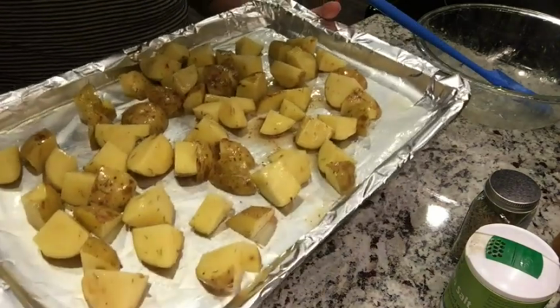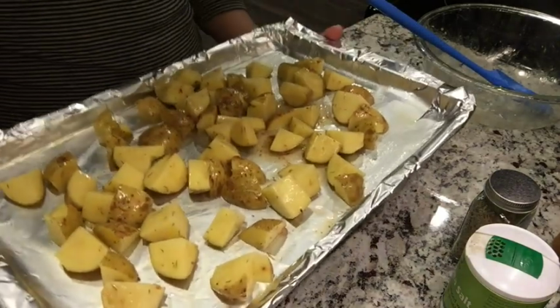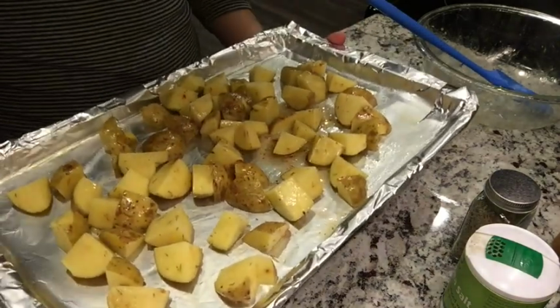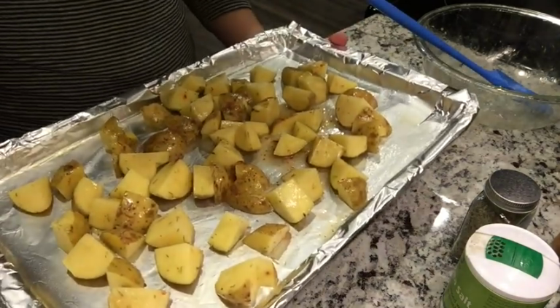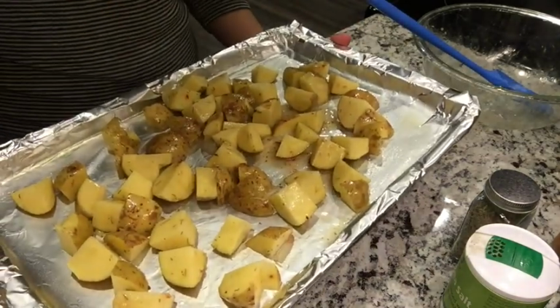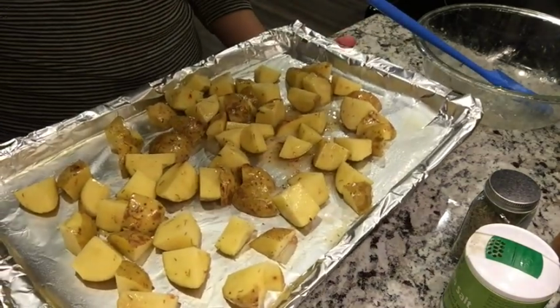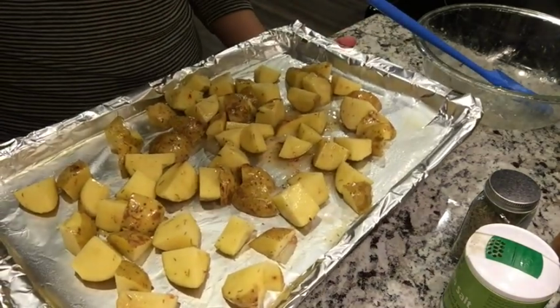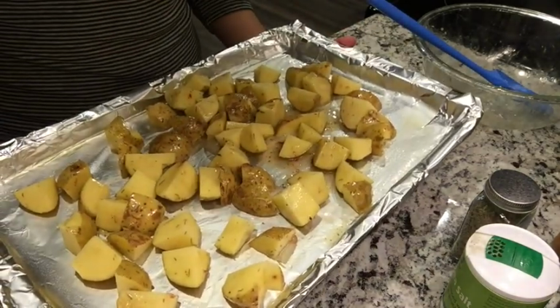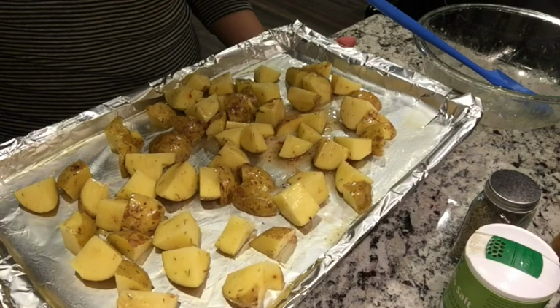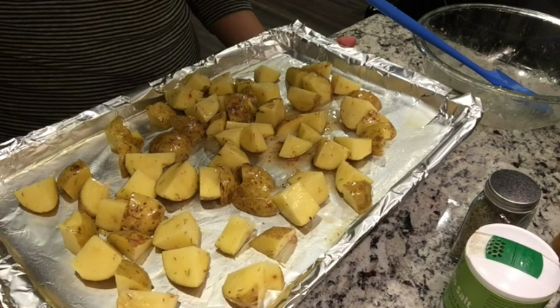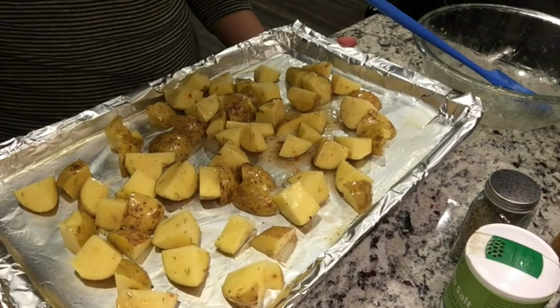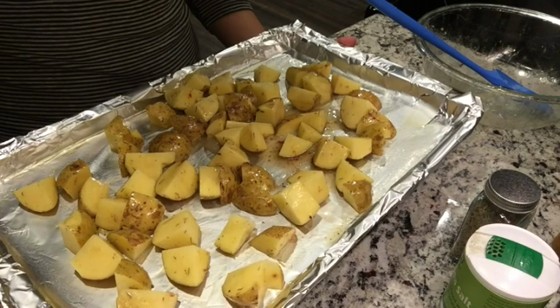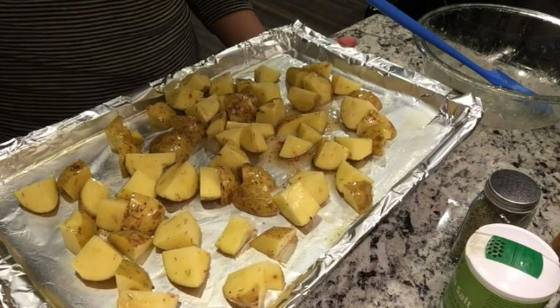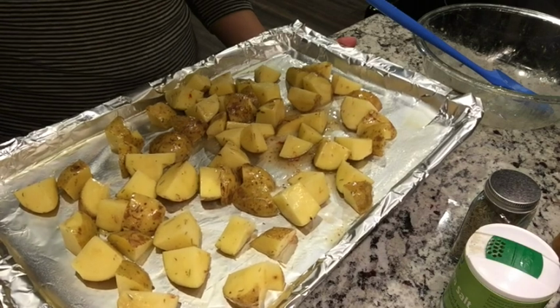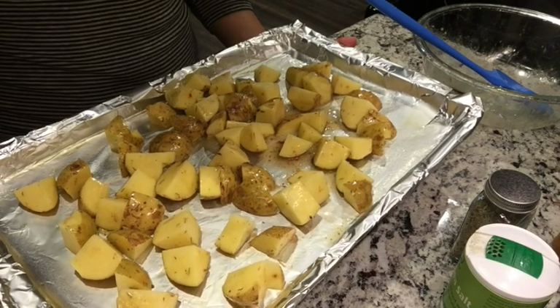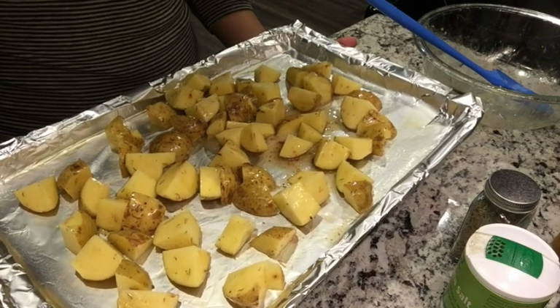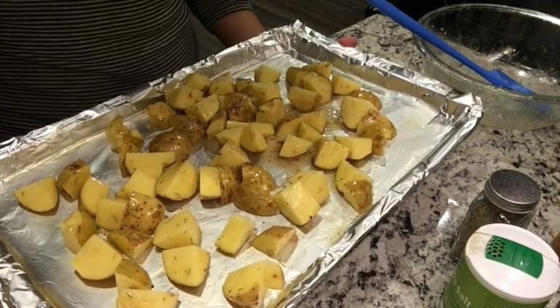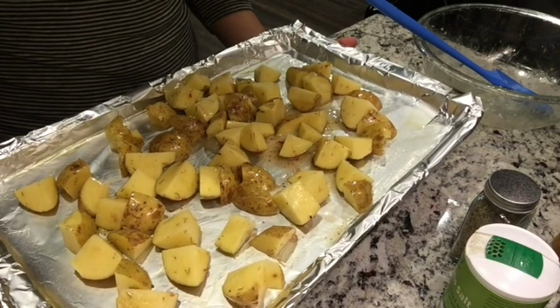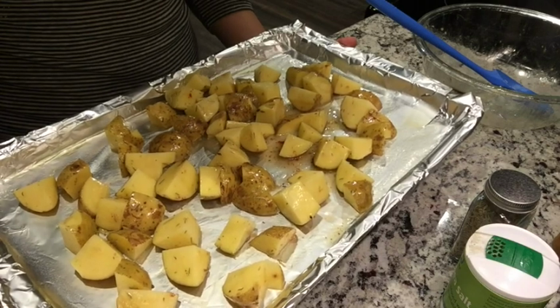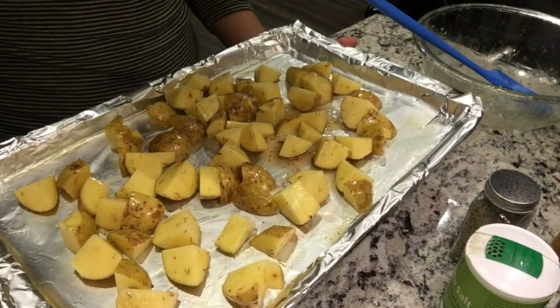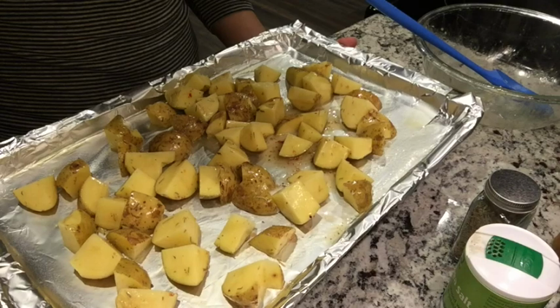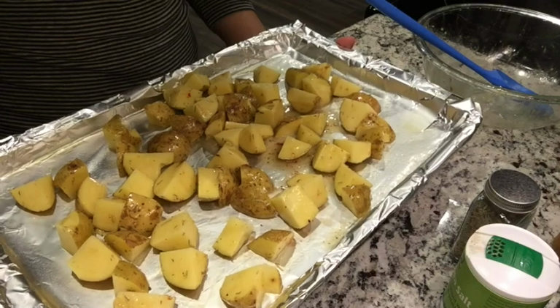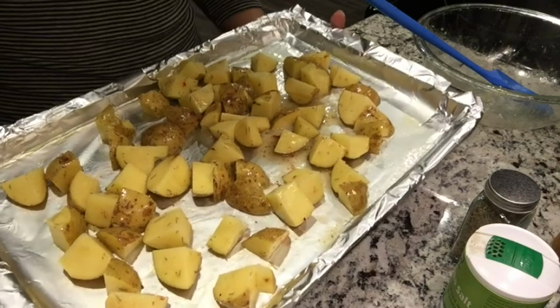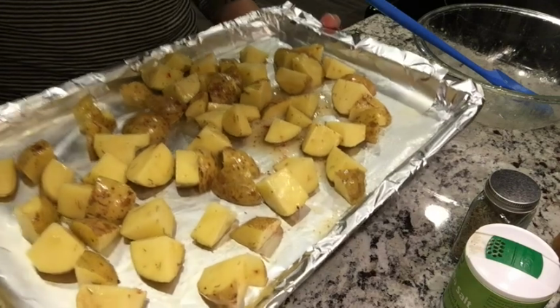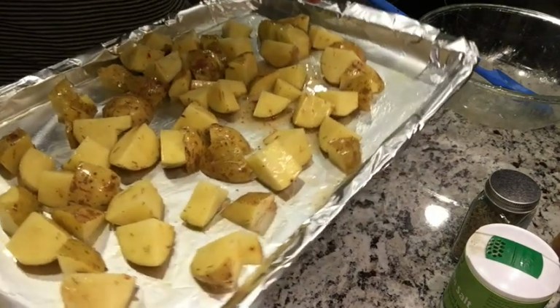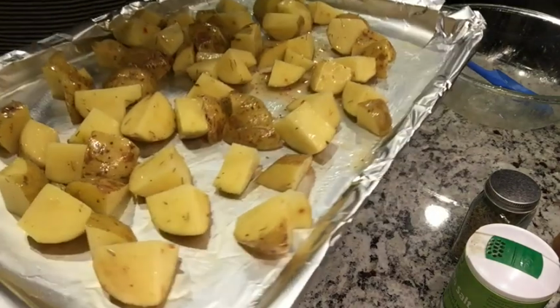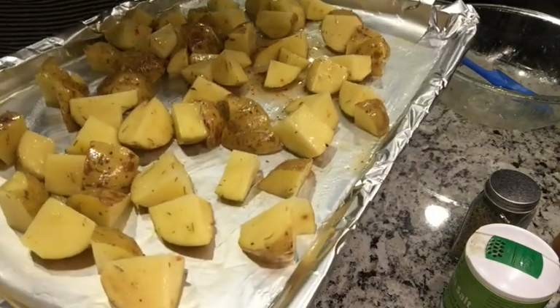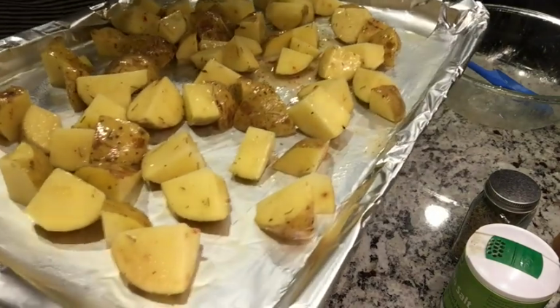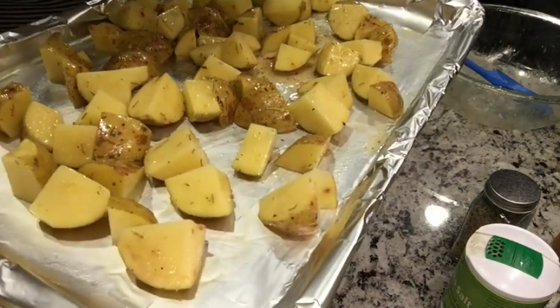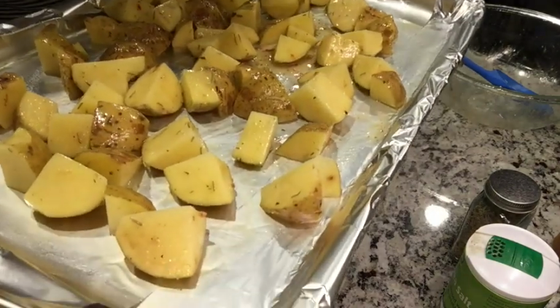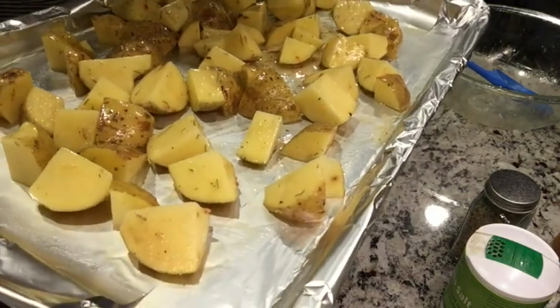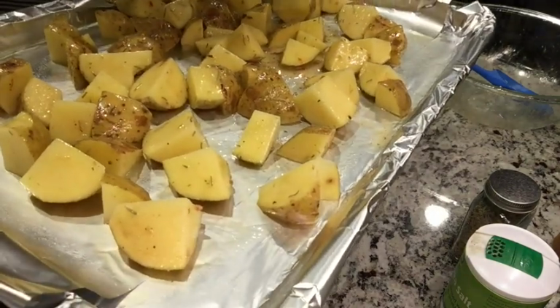I'm putting this in the oven at 400 degrees. I want everything in for about 30 to 35 minutes total. I'll pull them out in a few minutes to add the kielbasa, and then a few minutes after that I'll add the green beans — the green beans are probably for the last 15 minutes.